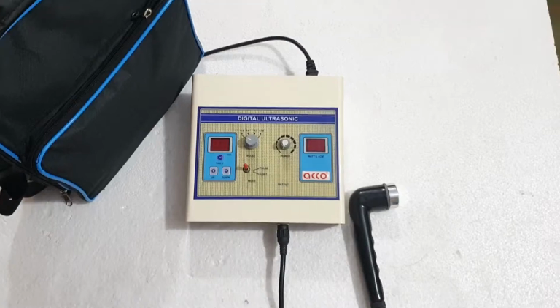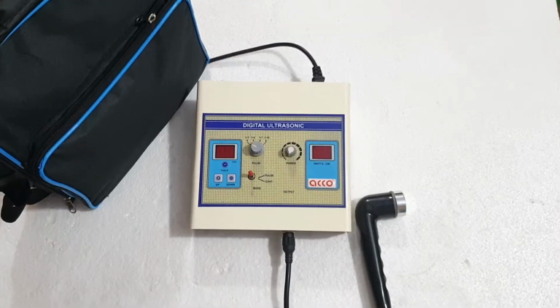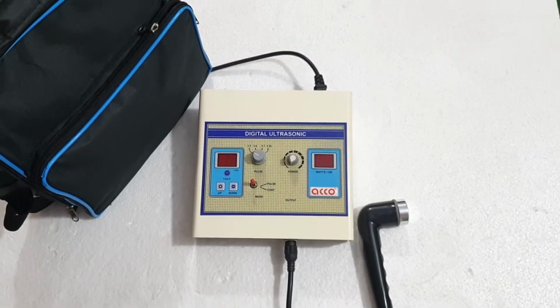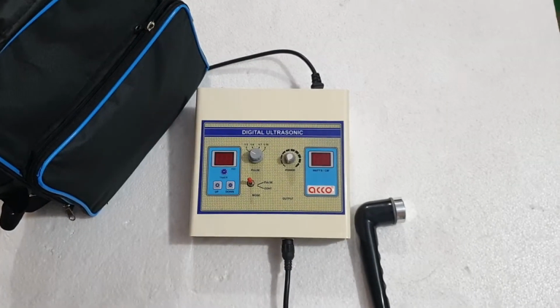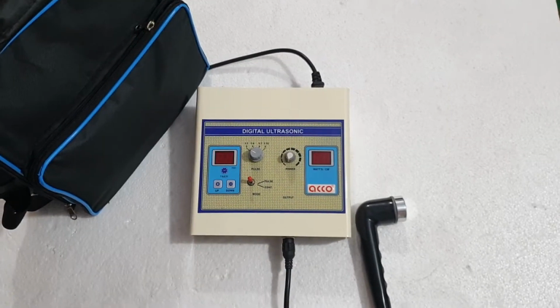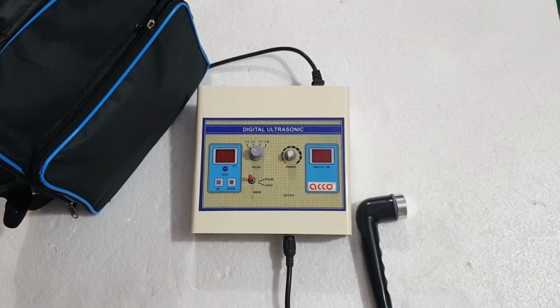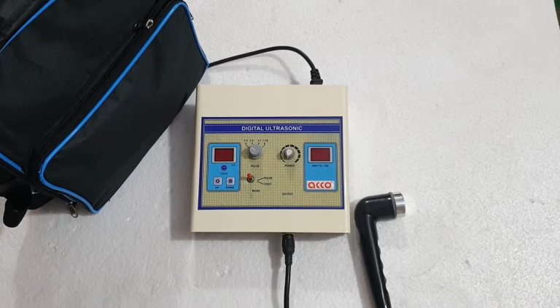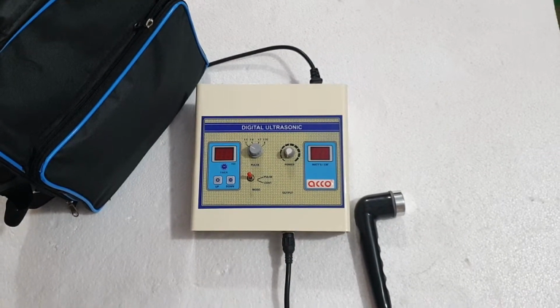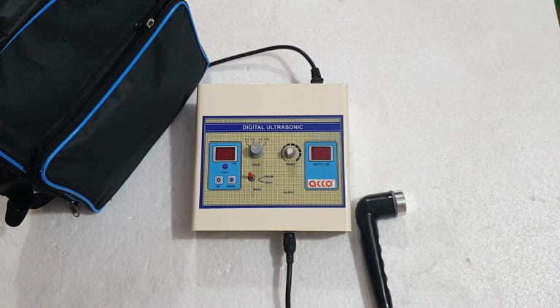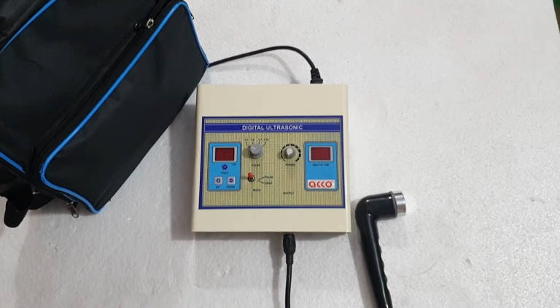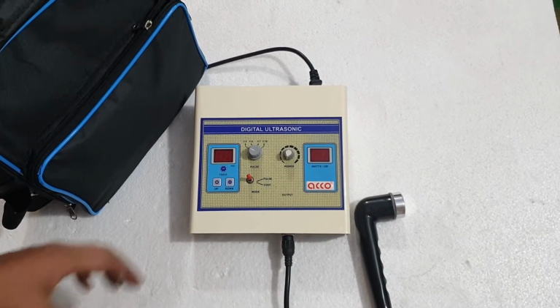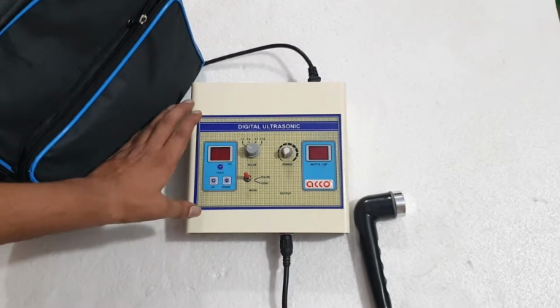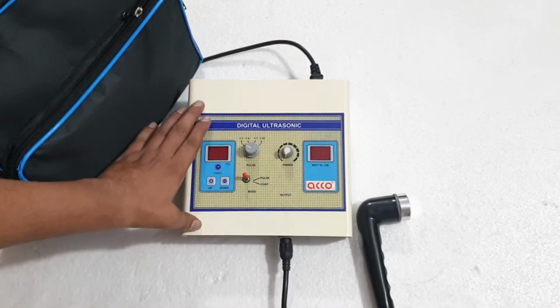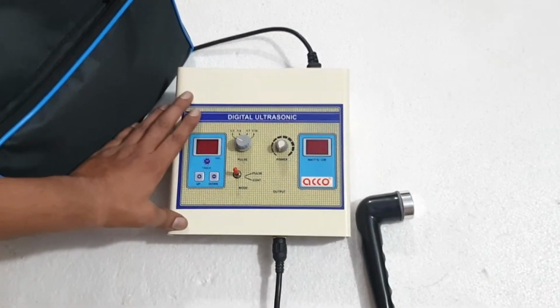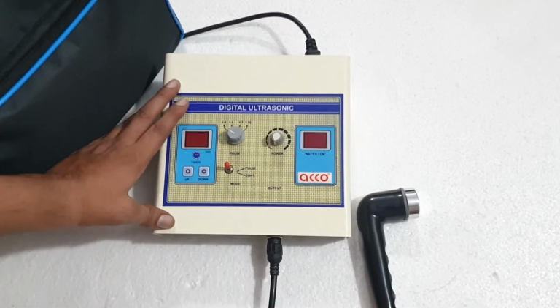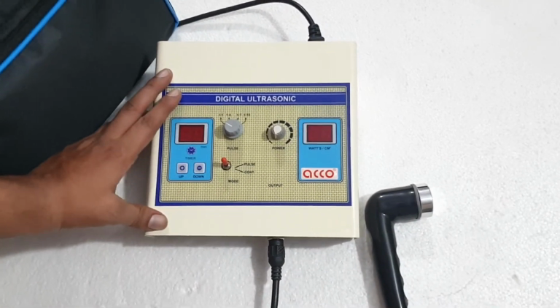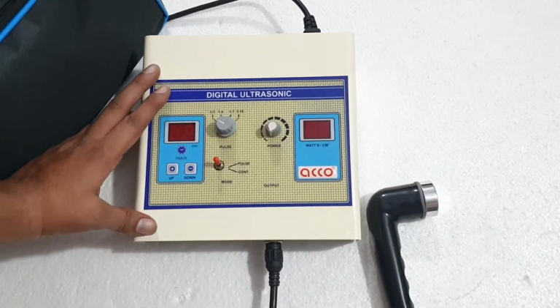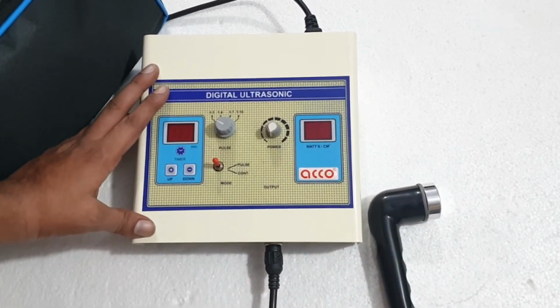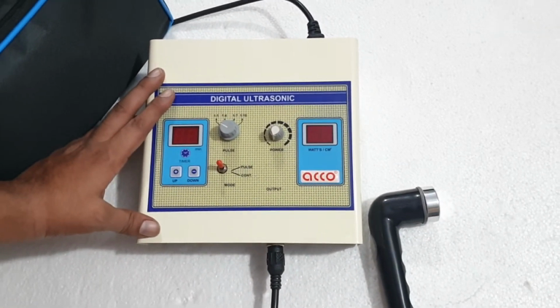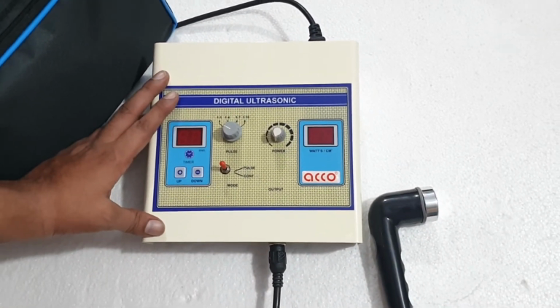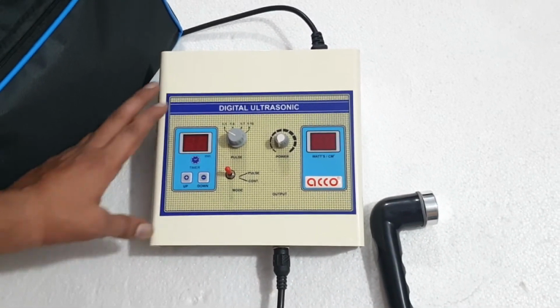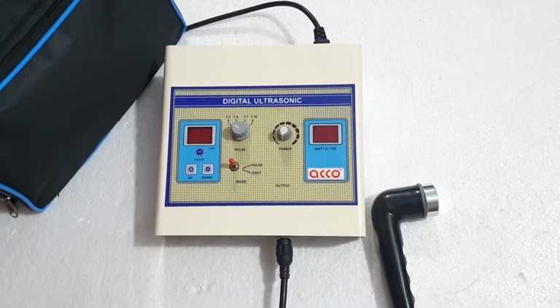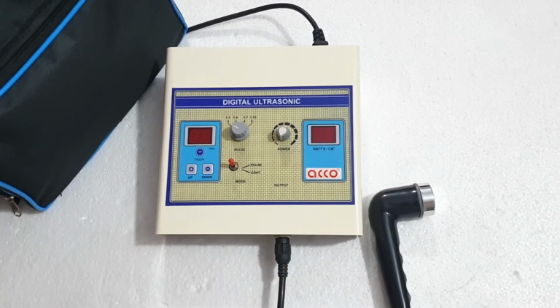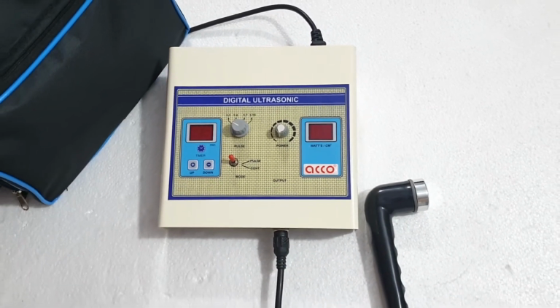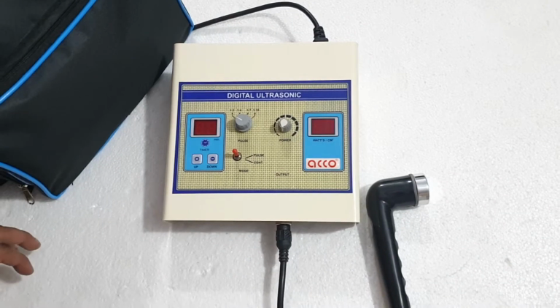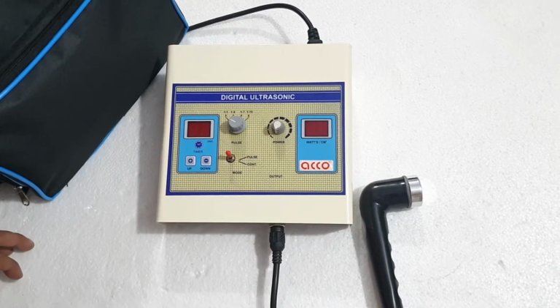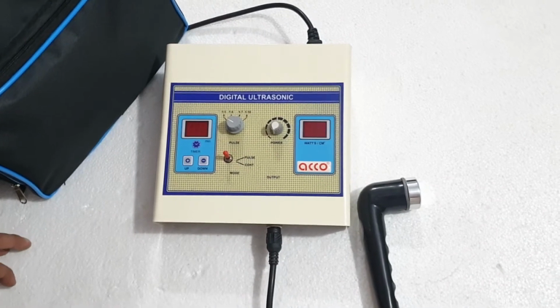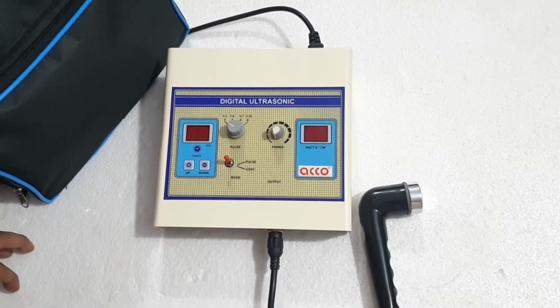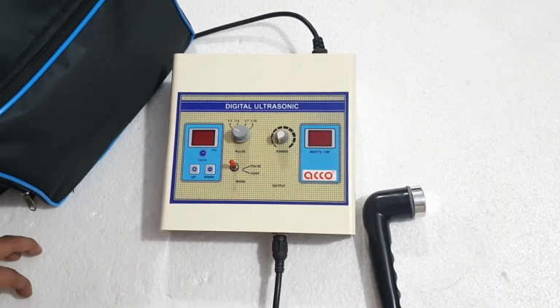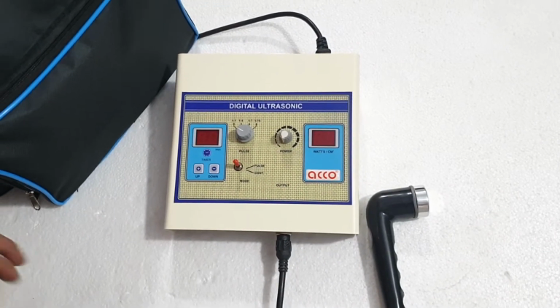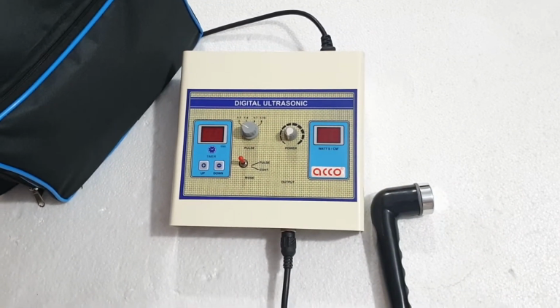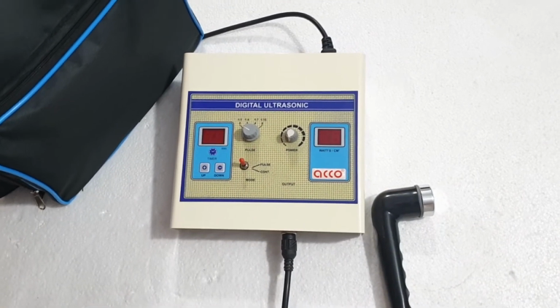Hello friends, welcome to our channel ECOD Medical. Today we will show you the demo of ECO Digital Ultrasound Therapy Machine. Before starting the demo, please subscribe to the channel and like the video.